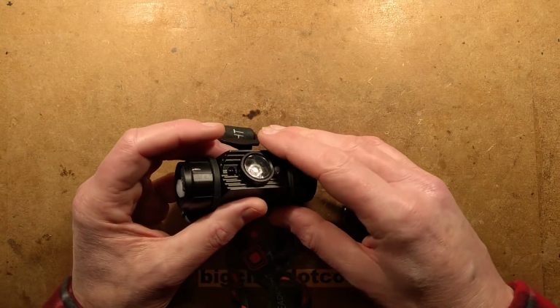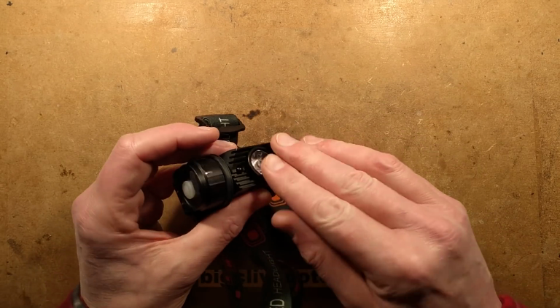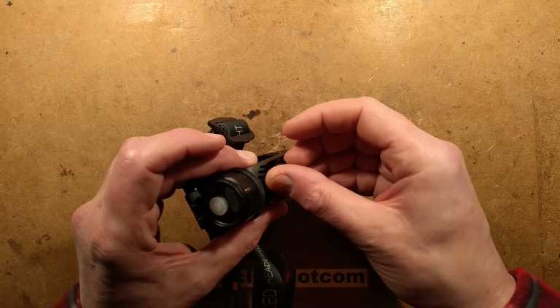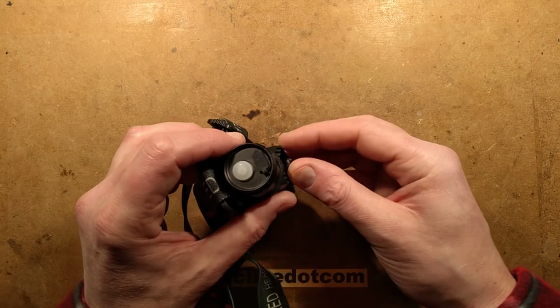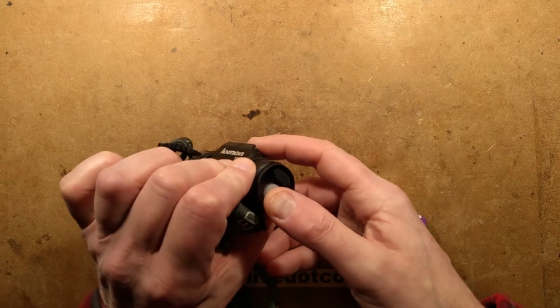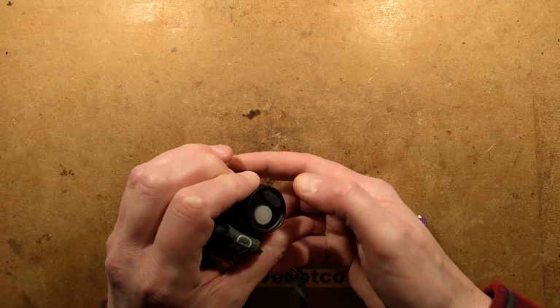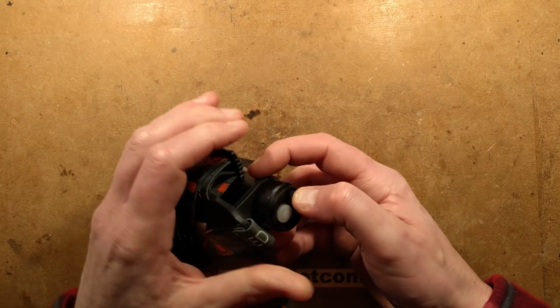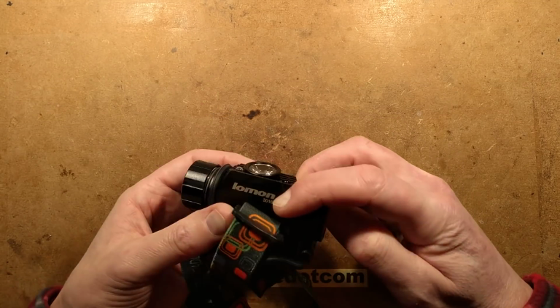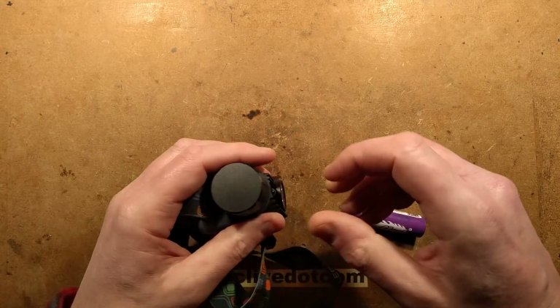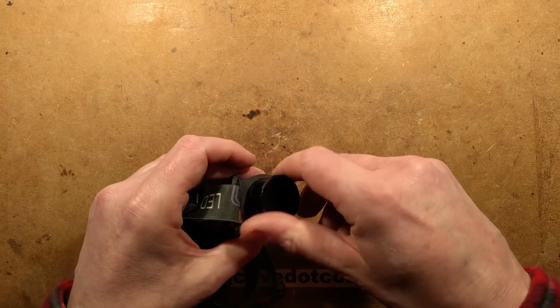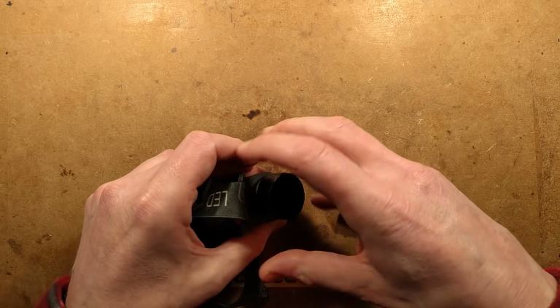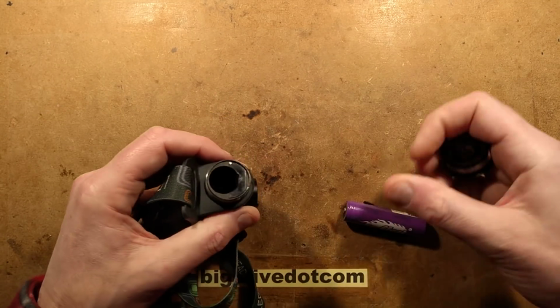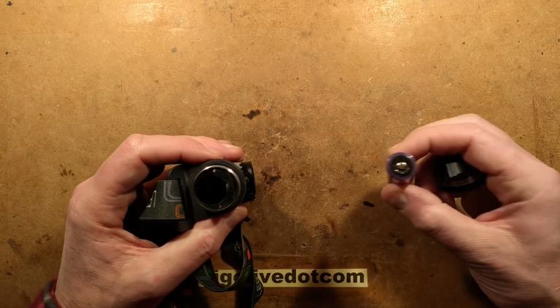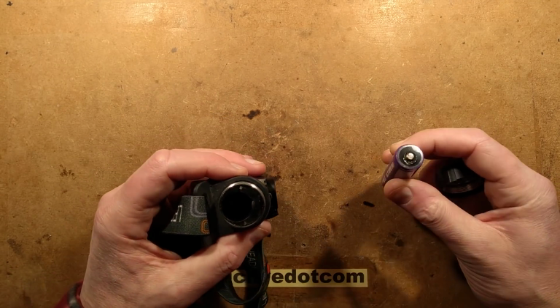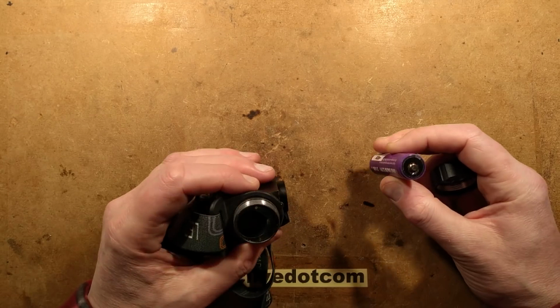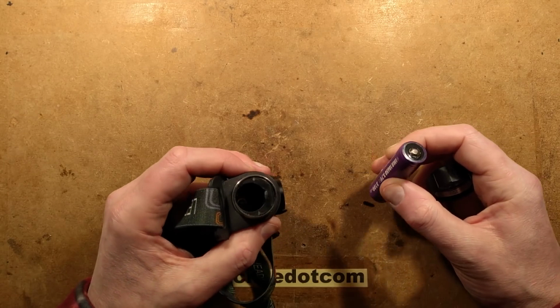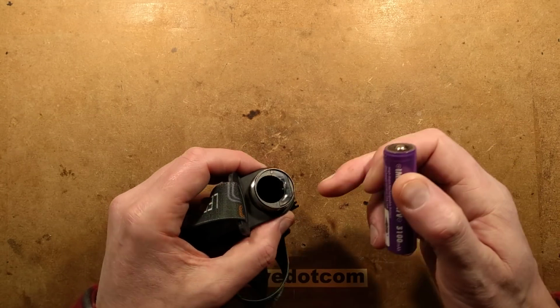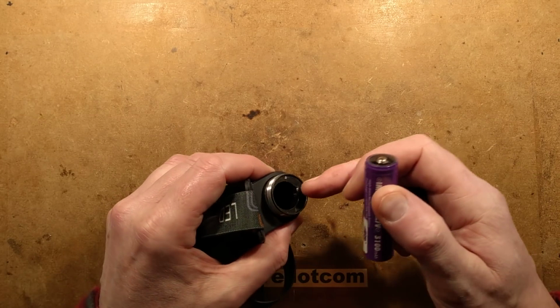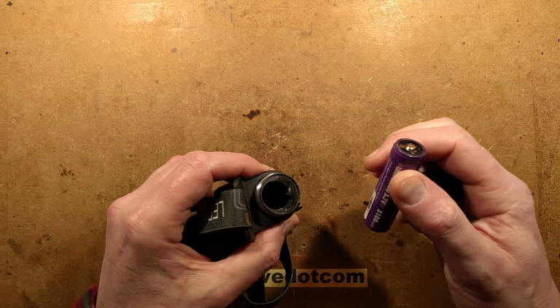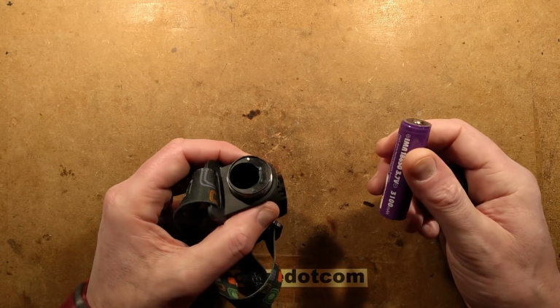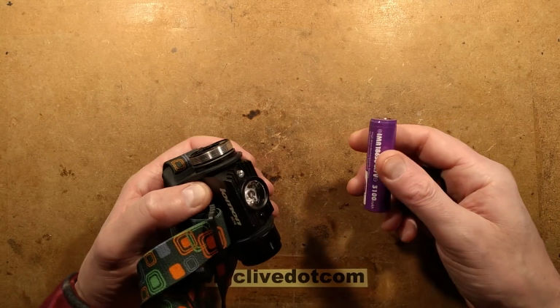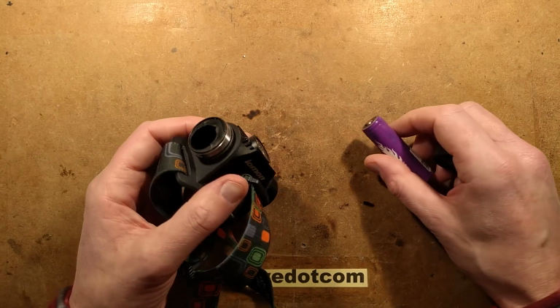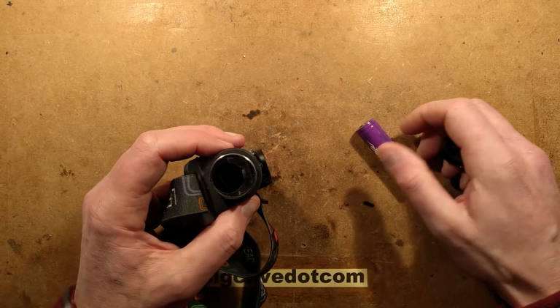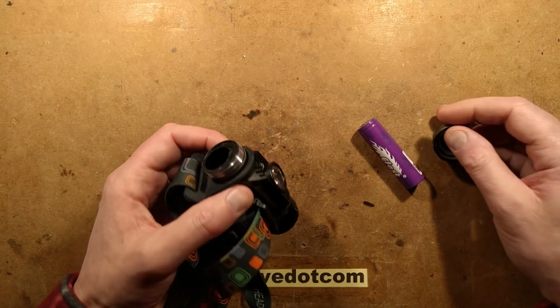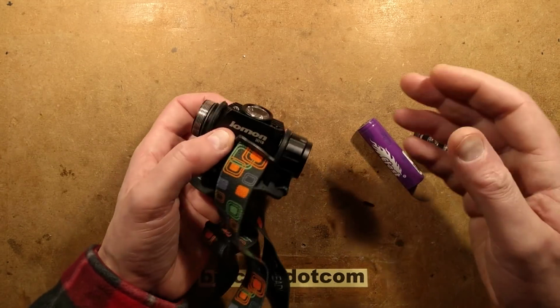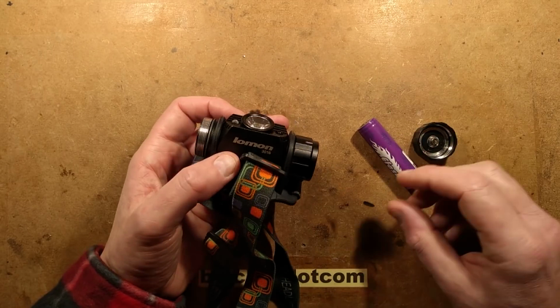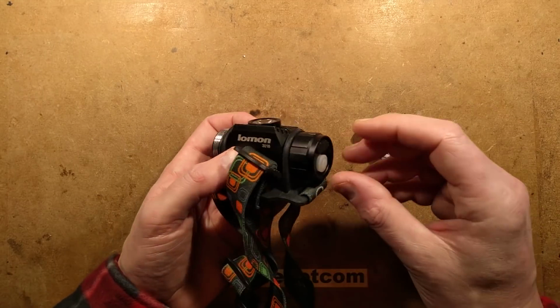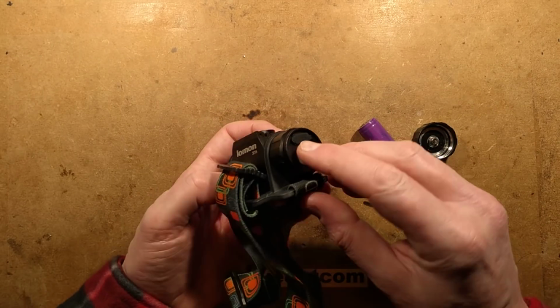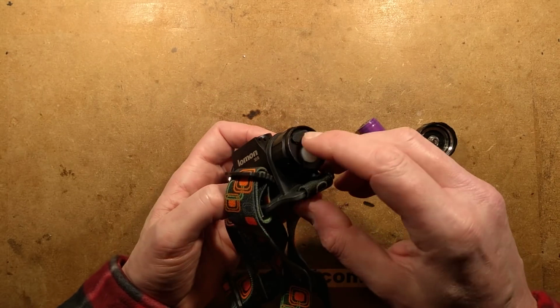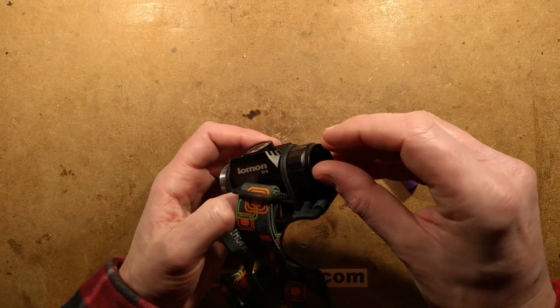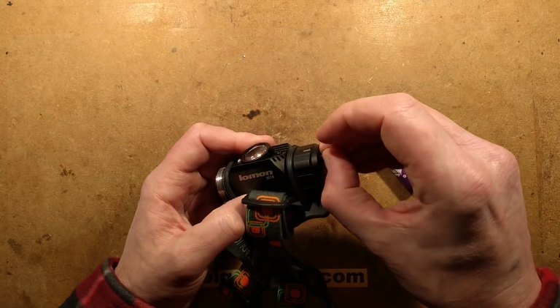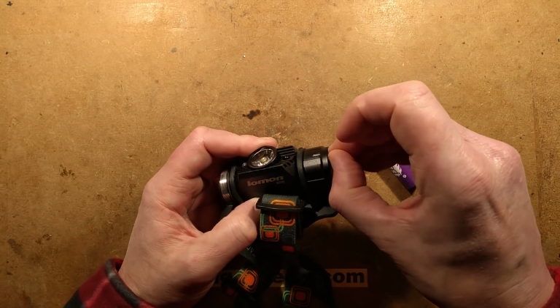It's a very simple head torch. It's got one button on the side, a USB charging port, and it takes an 18650 cell. There's no real good indication of polarity in this, but it takes an 18650 and can charge that via the micro USB port.